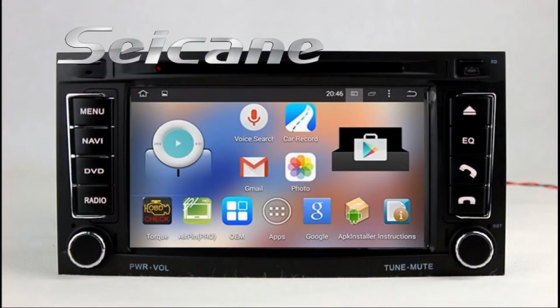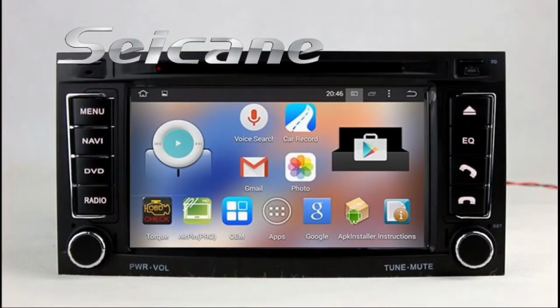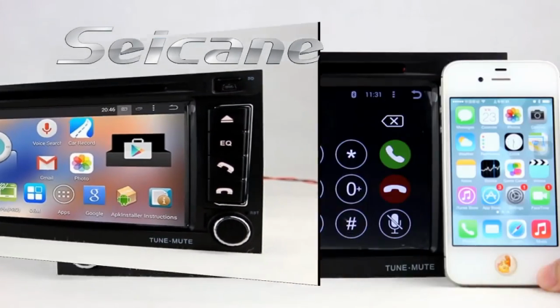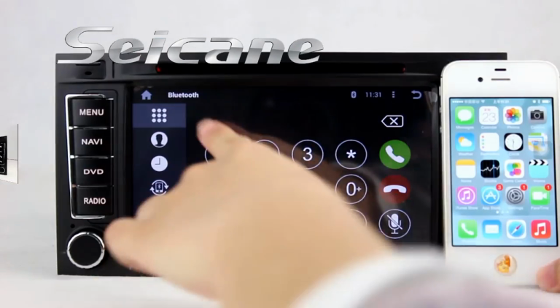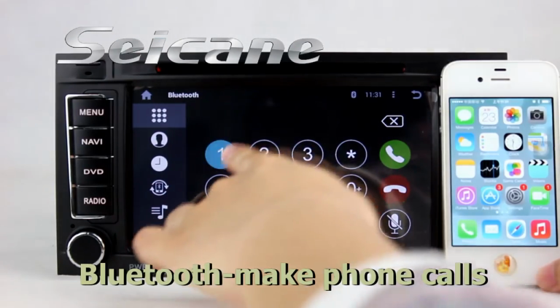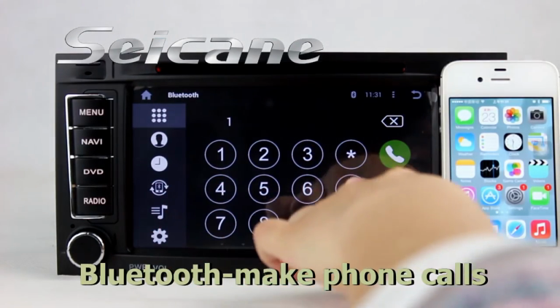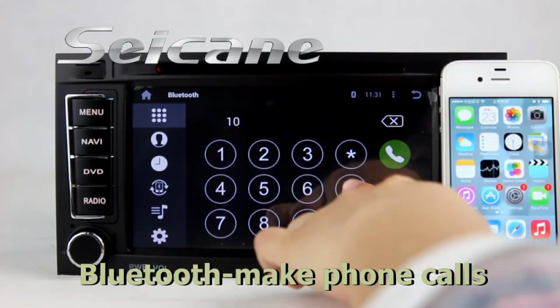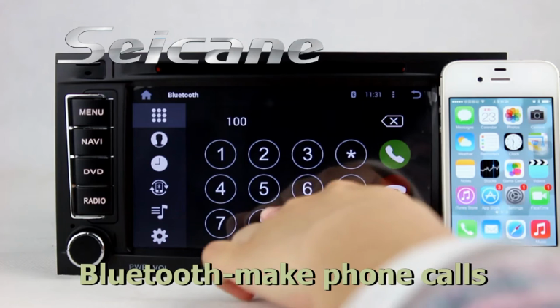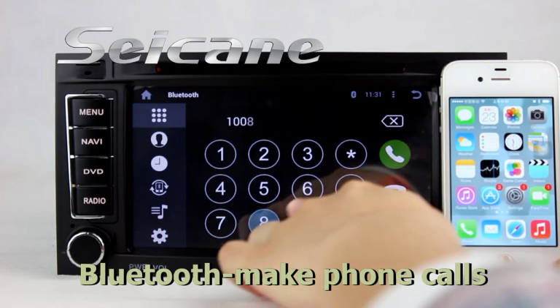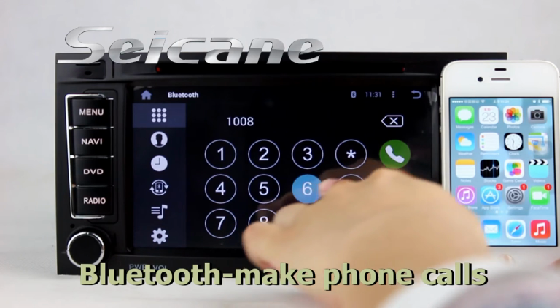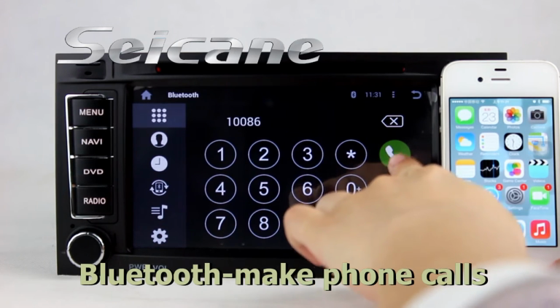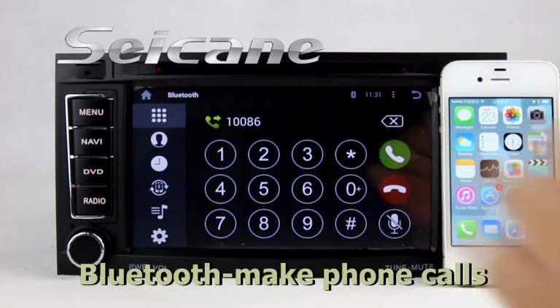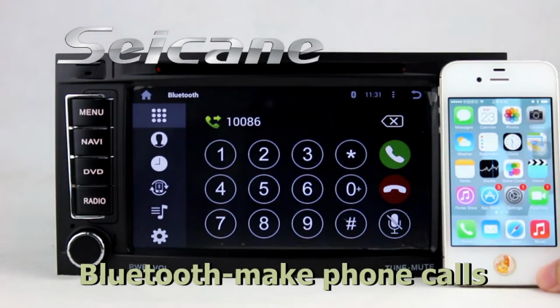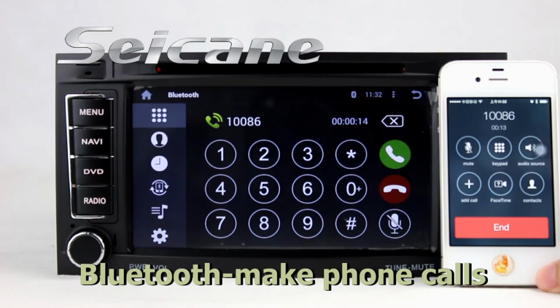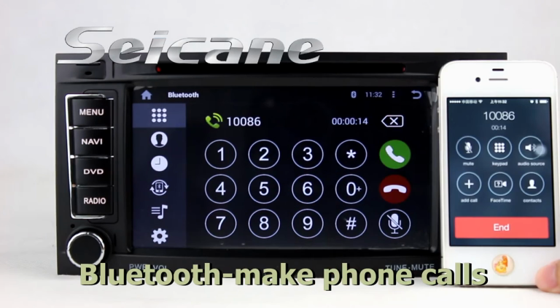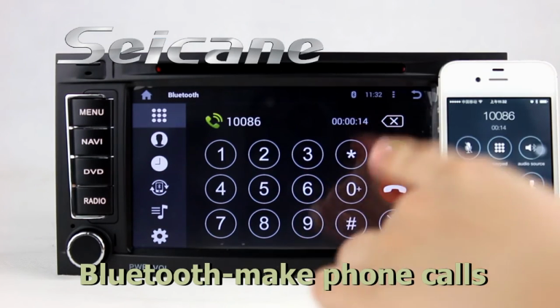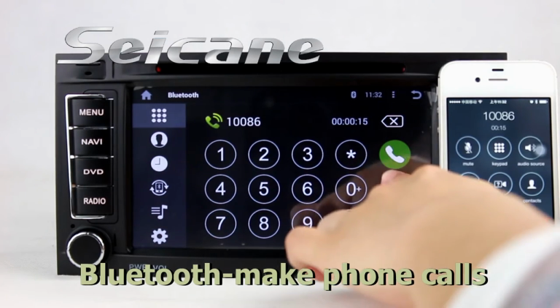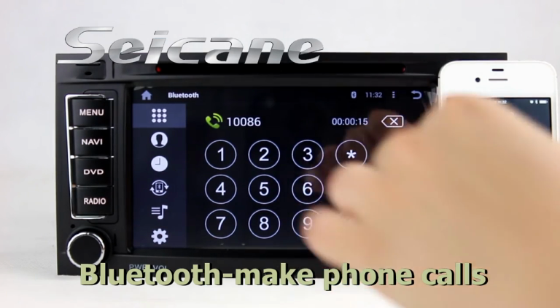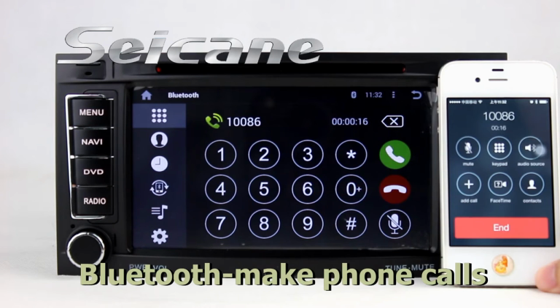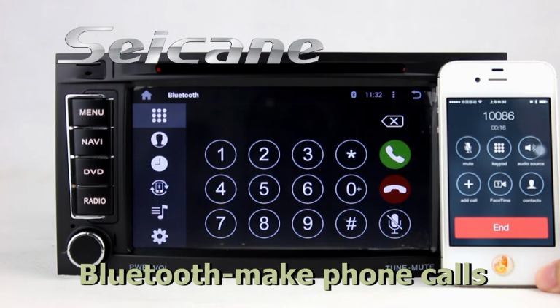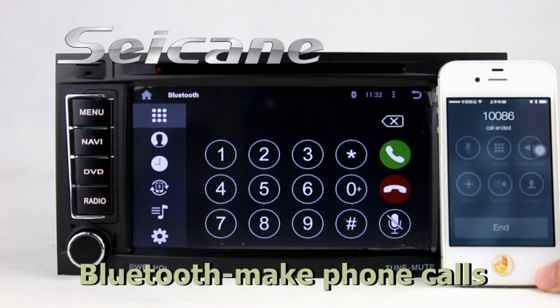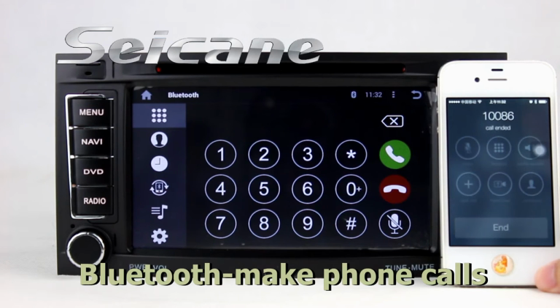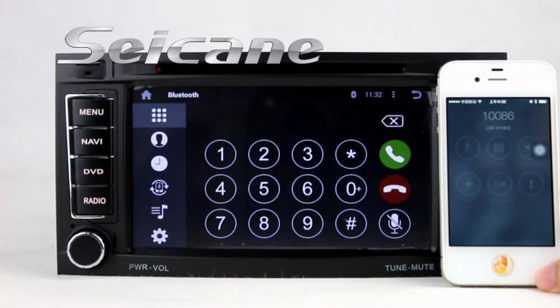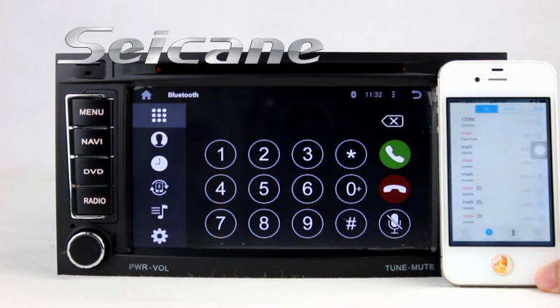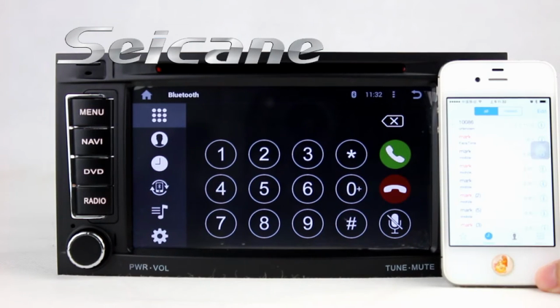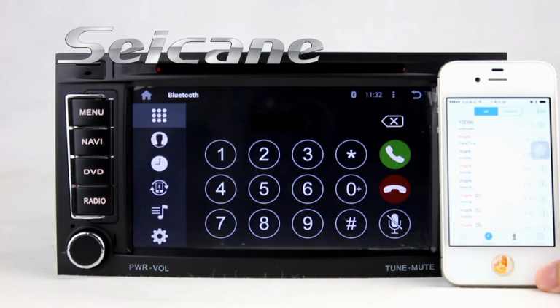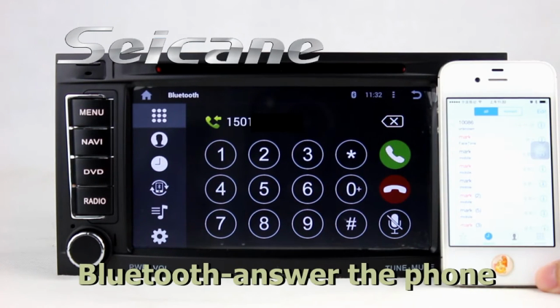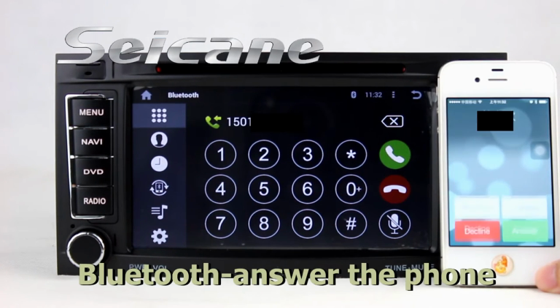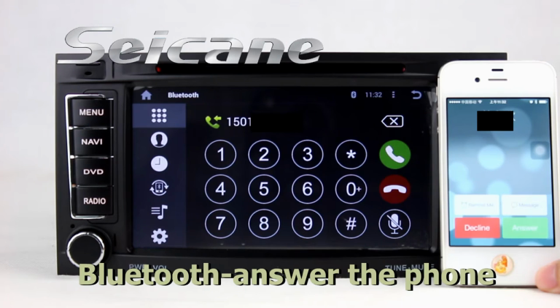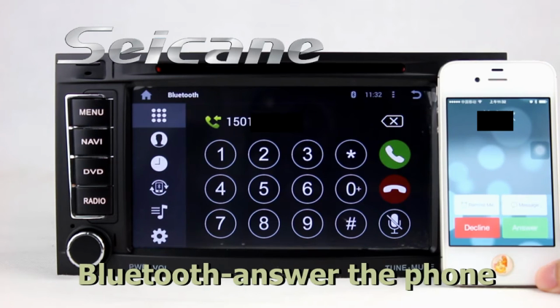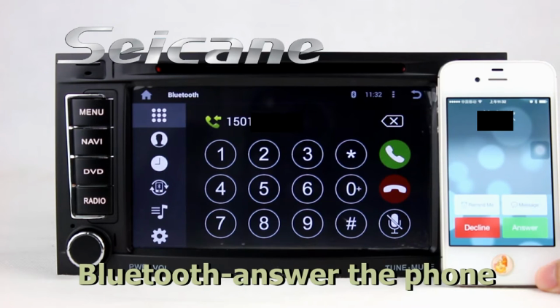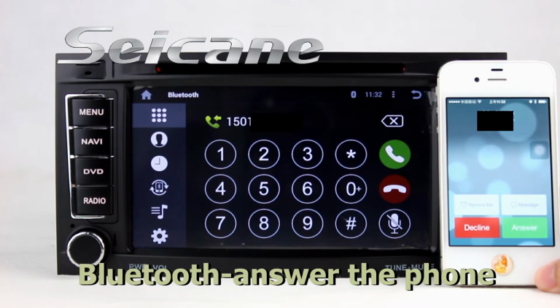Connect your phone with the unit via Bluetooth and dial numbers on the screen directly. You can also answer calls on the screen.